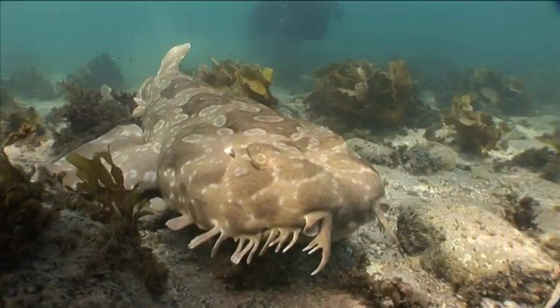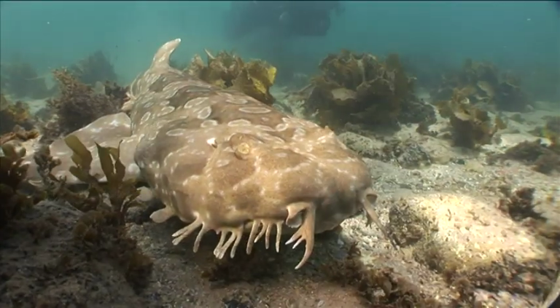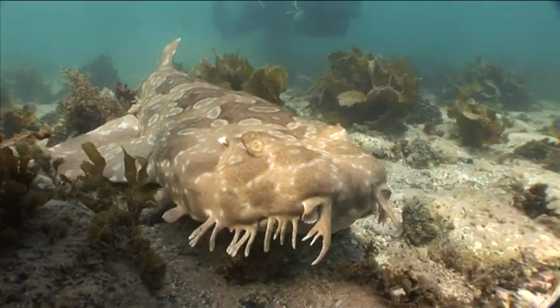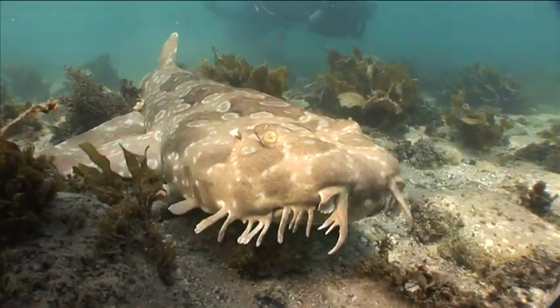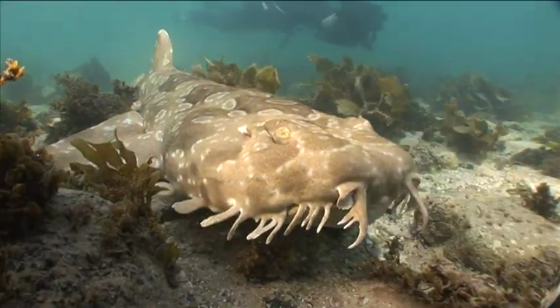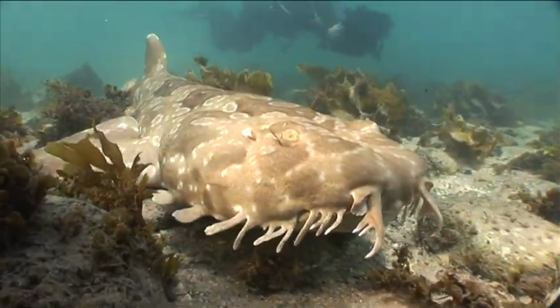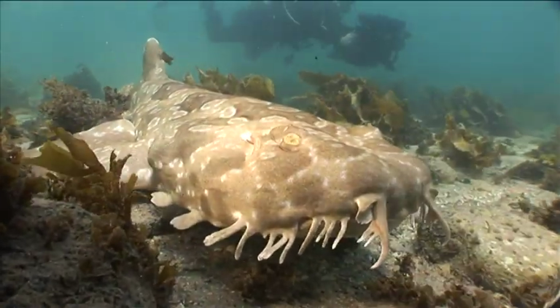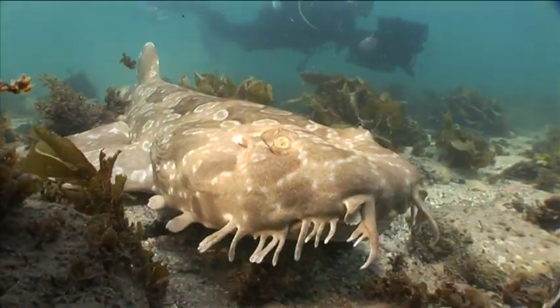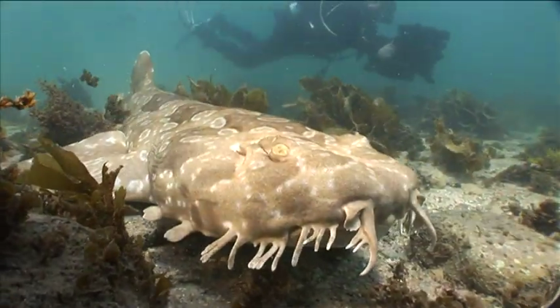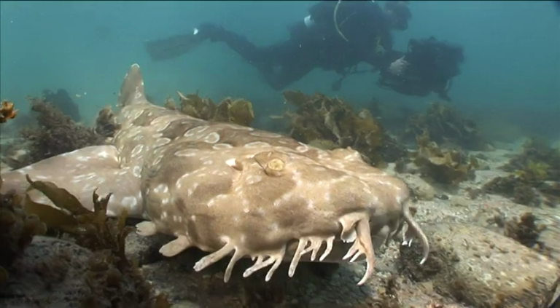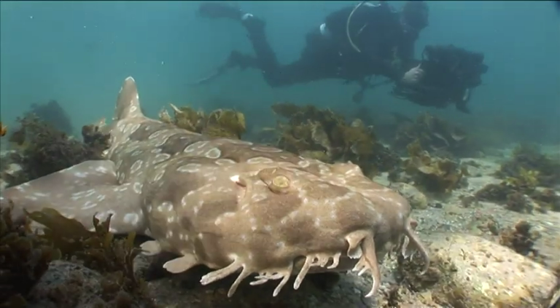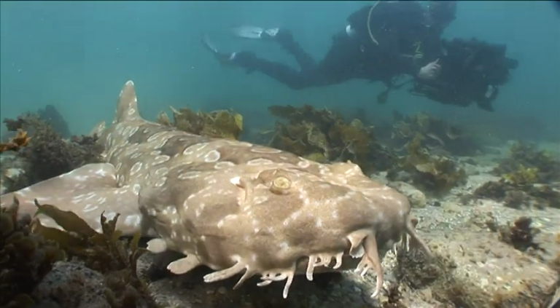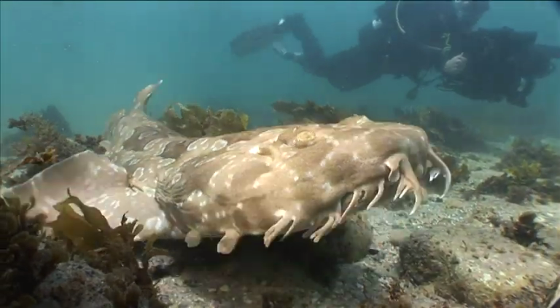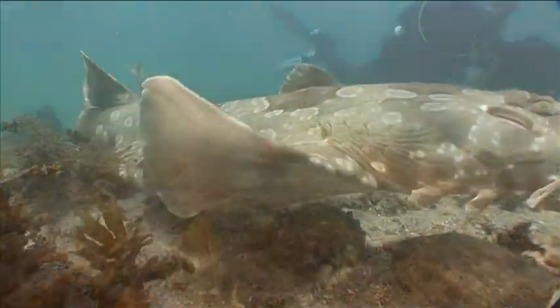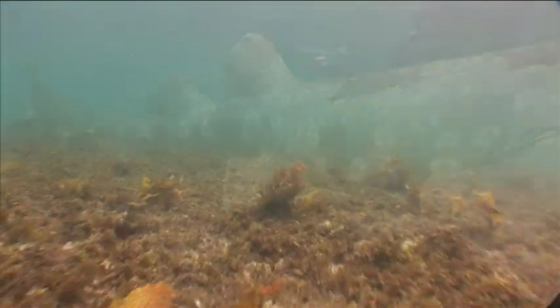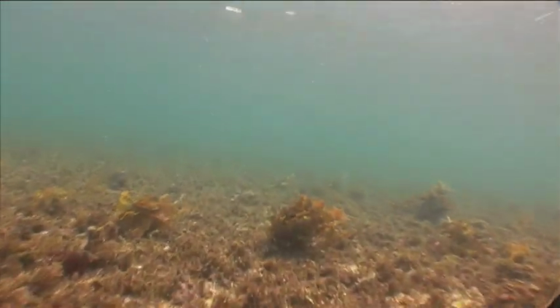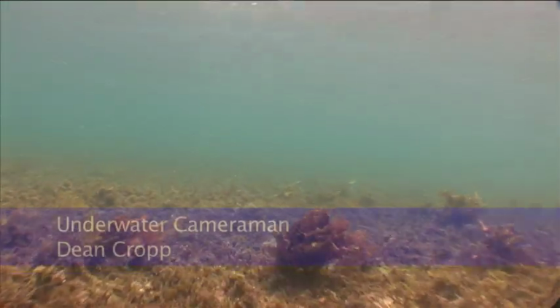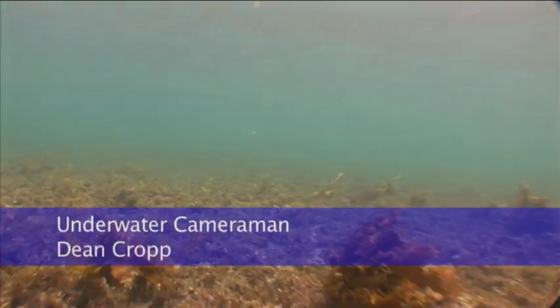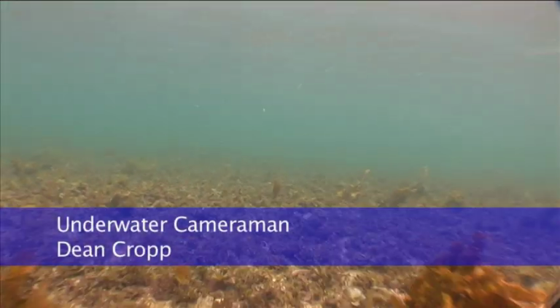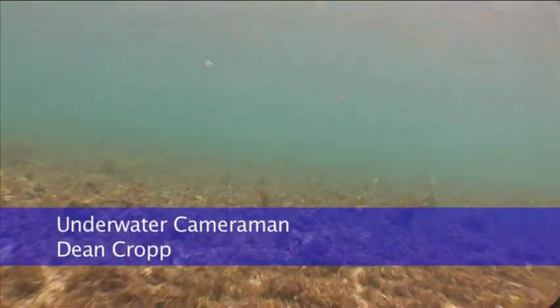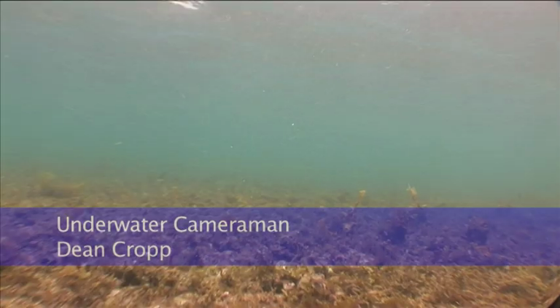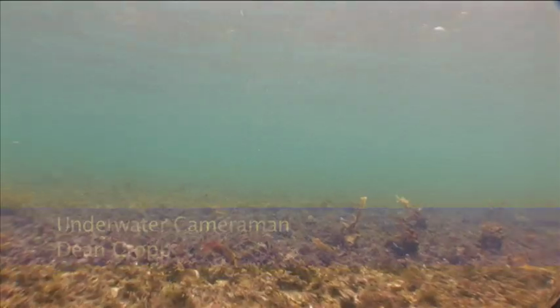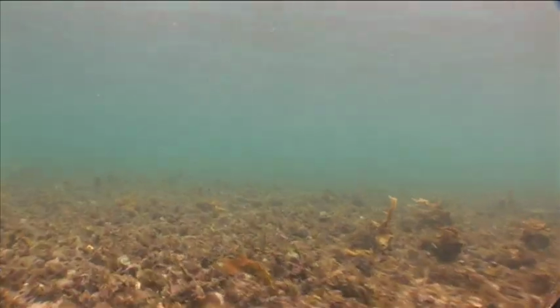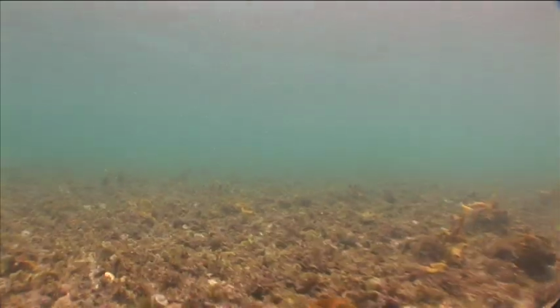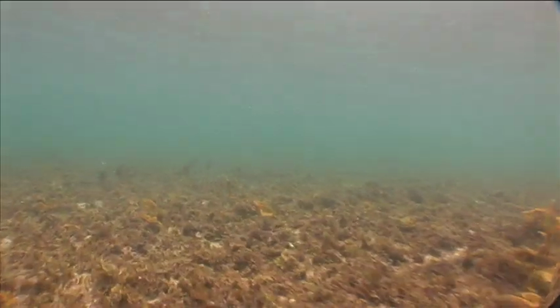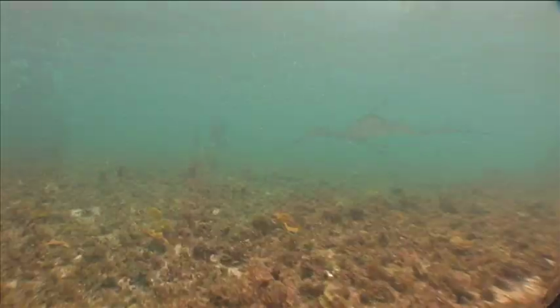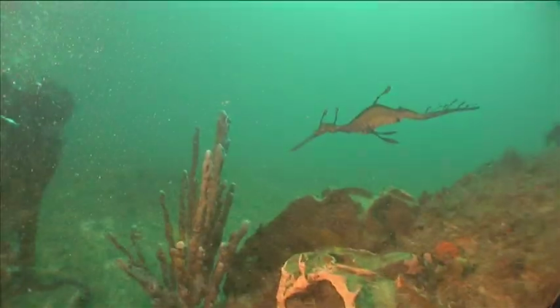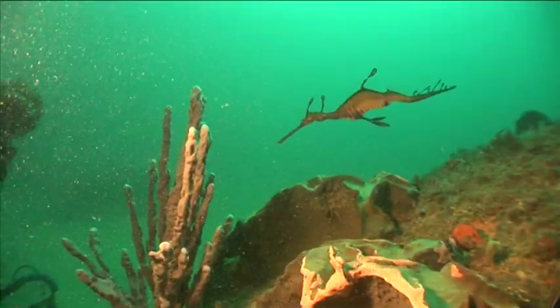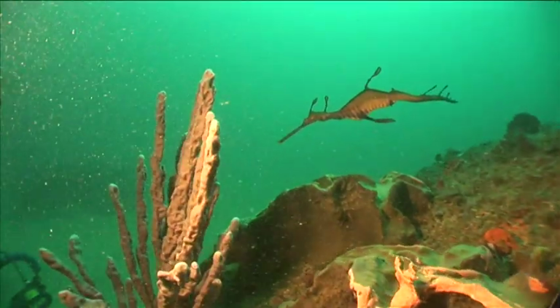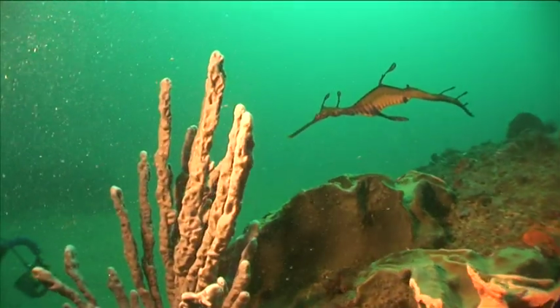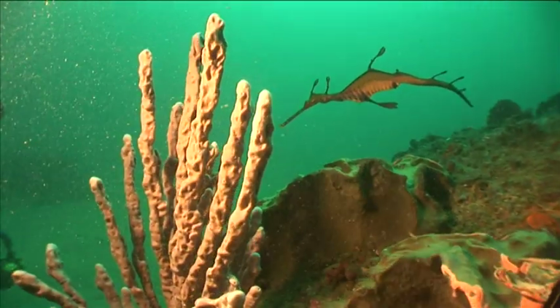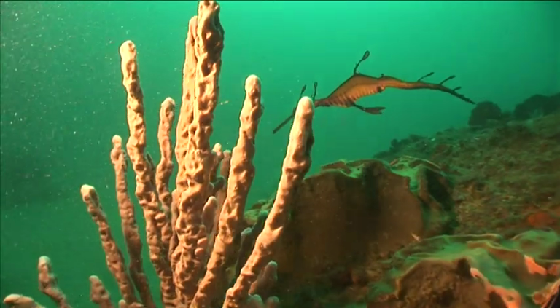The marine life seen at Cabbage Tree Bay is spectacular, but it hasn't always been this way. The bay became a no-take aquatic reserve in 2002 and now provides protection for local marine life, including five endangered species.